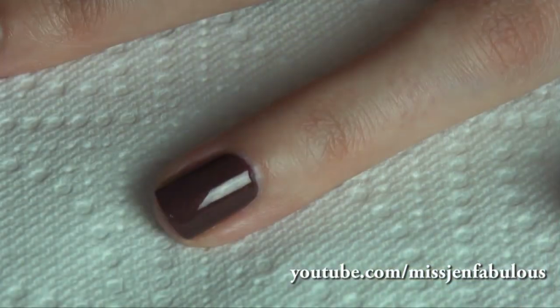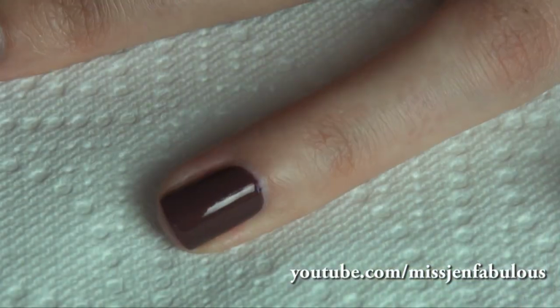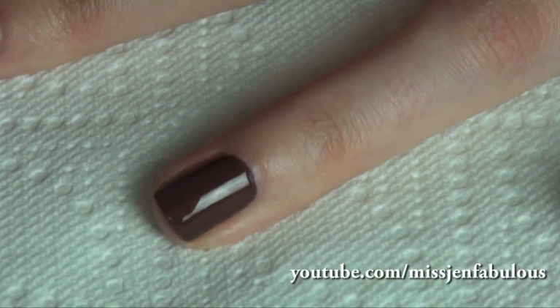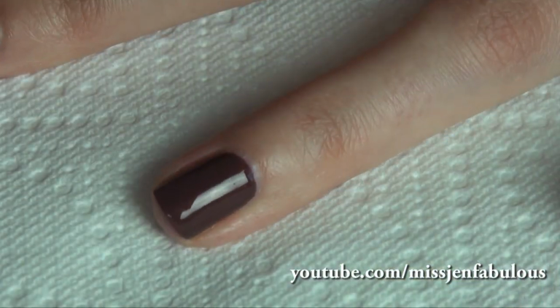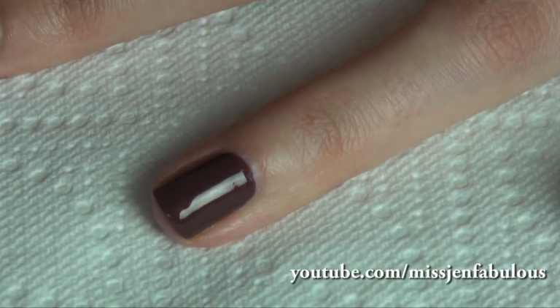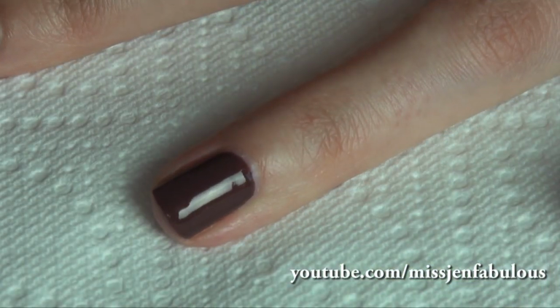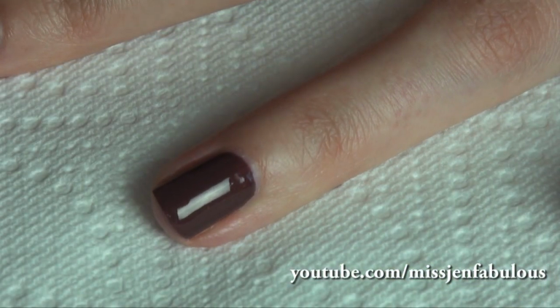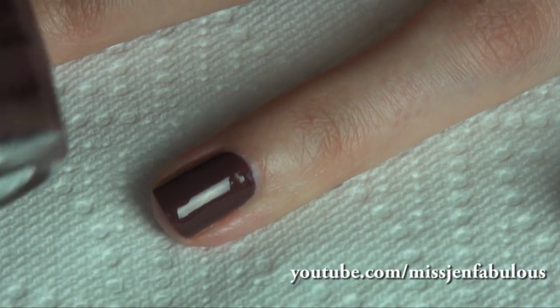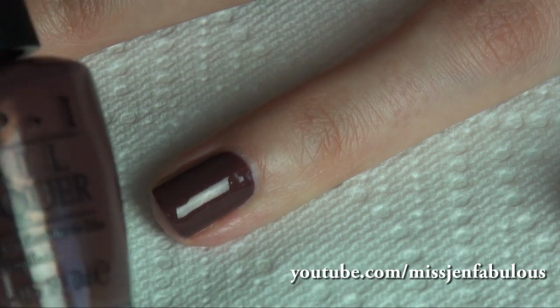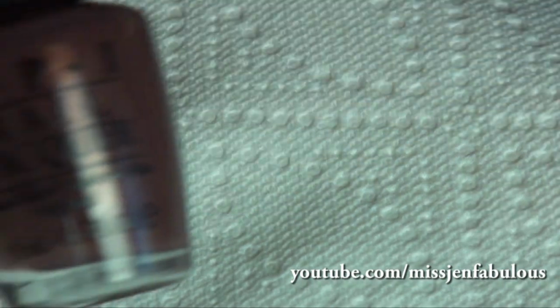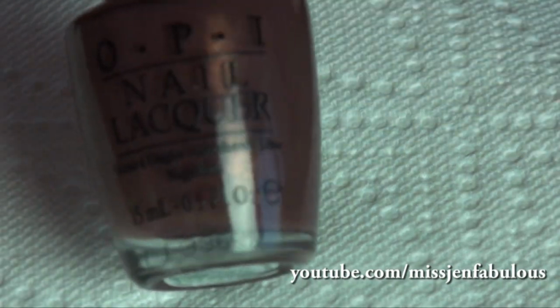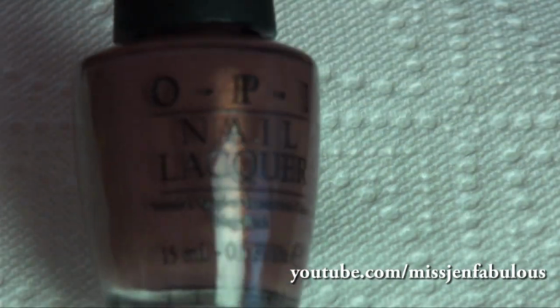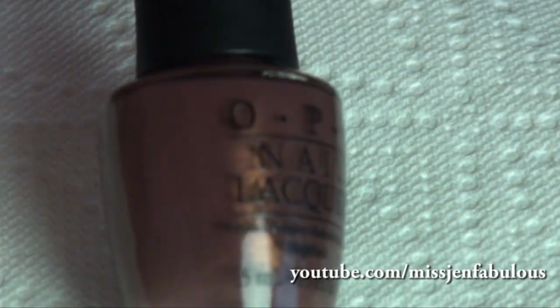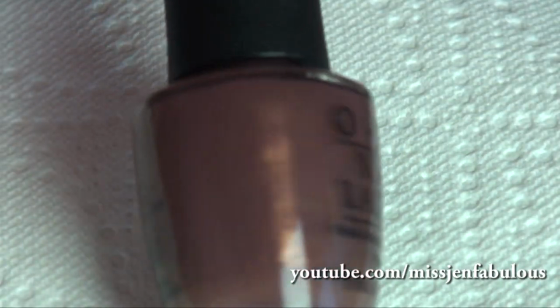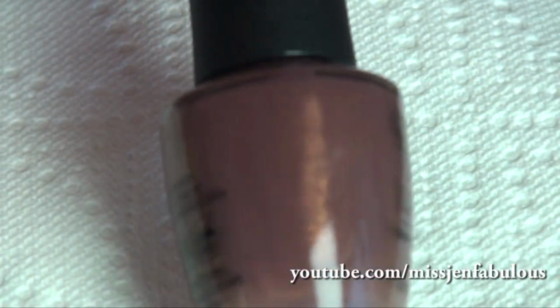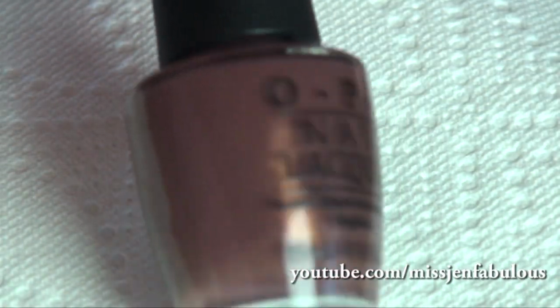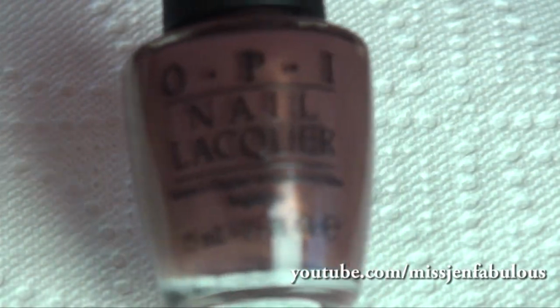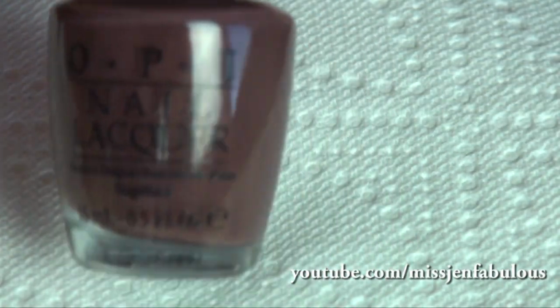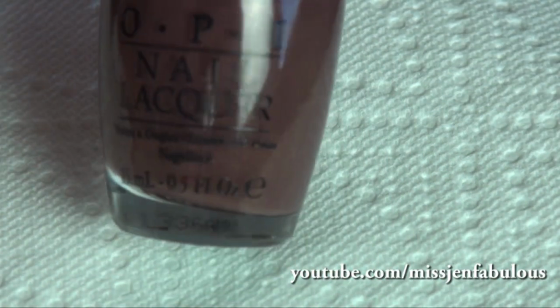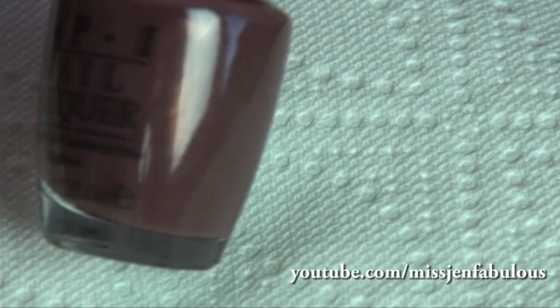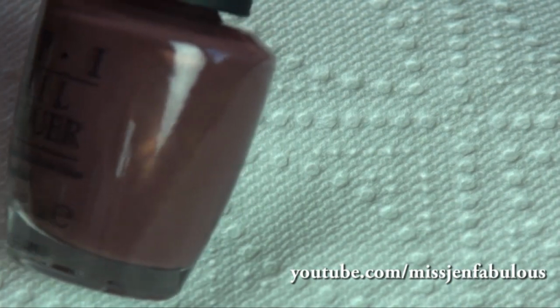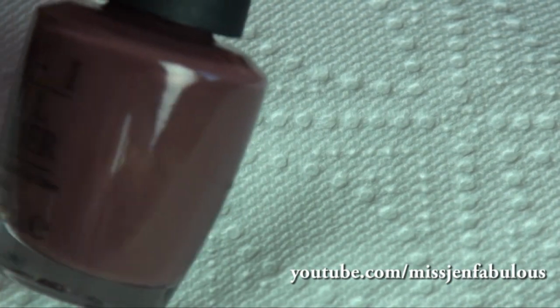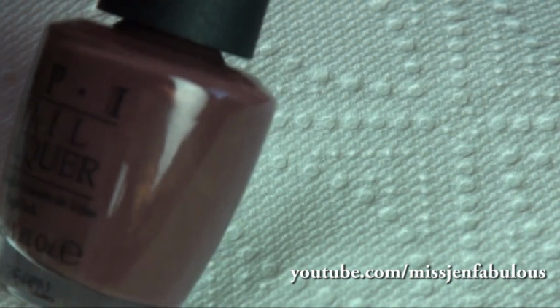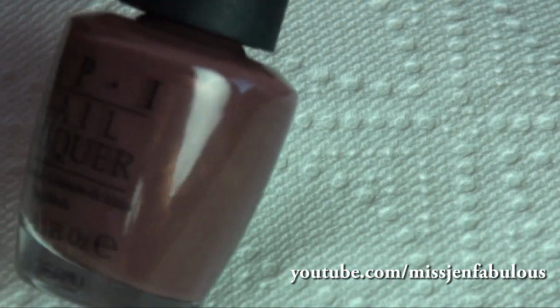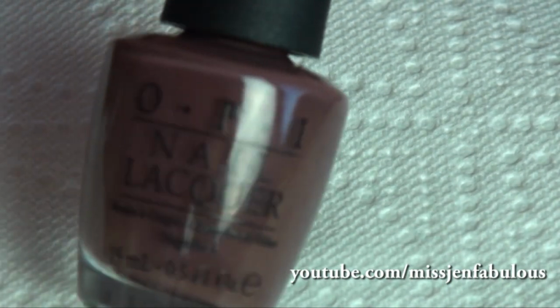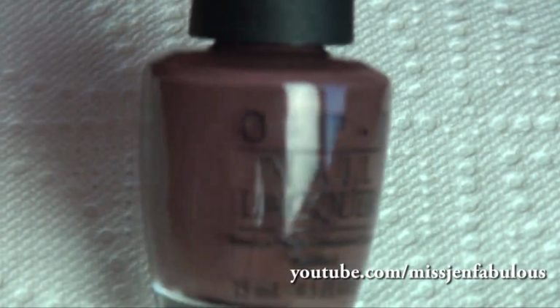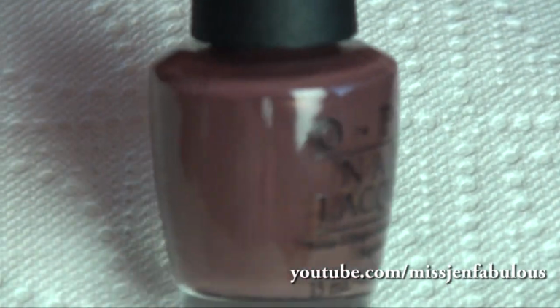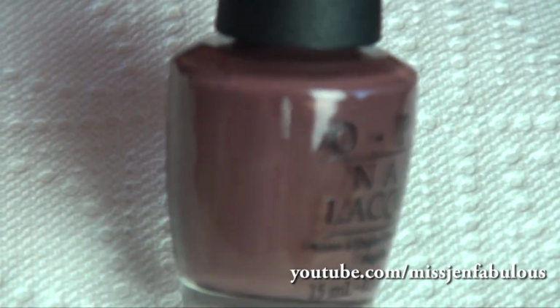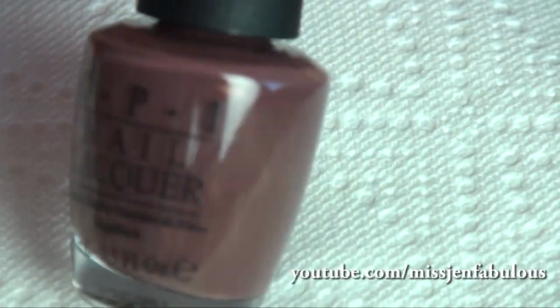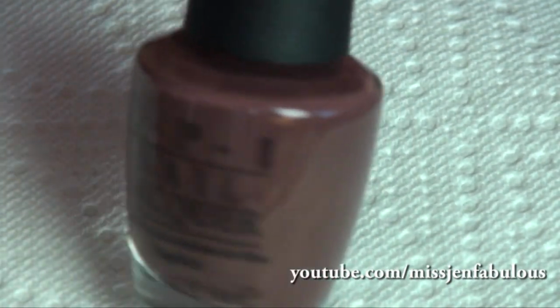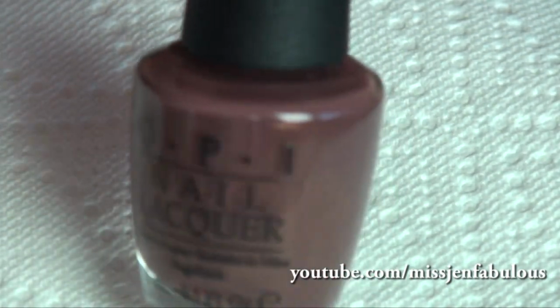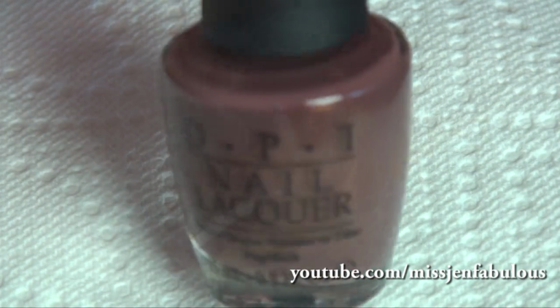So for the football, you just want to paint your nail any shade of brown. The color that I'm using is by OPI, and it's called Wouldn't You Like to Know? I really like it because it has a golden undertone to it, so it's a little bit more pretty than a normal brown would be.